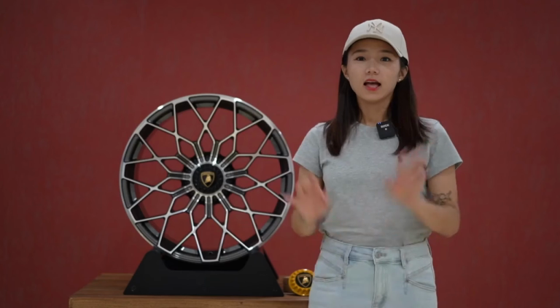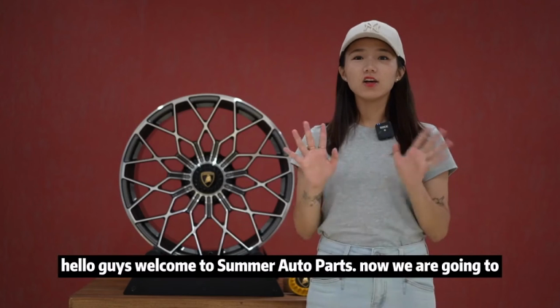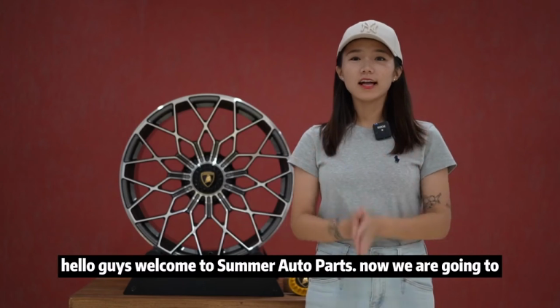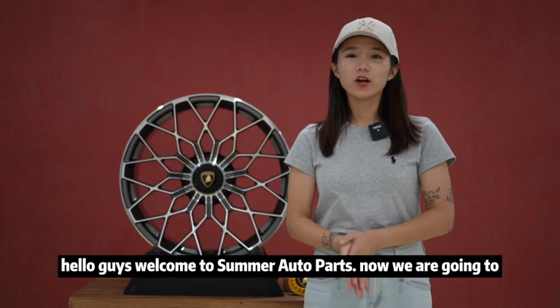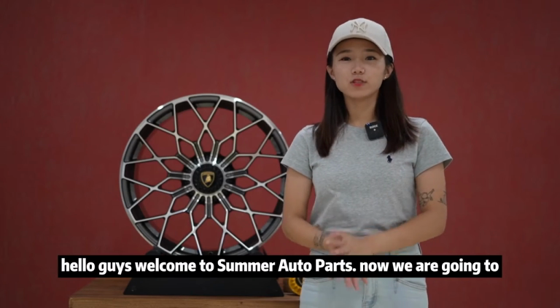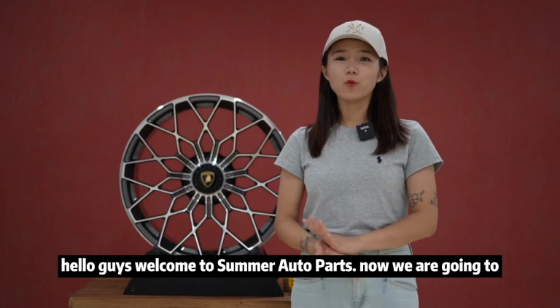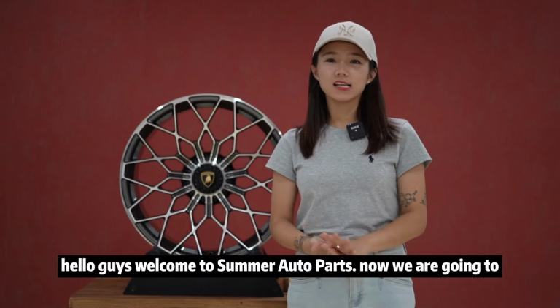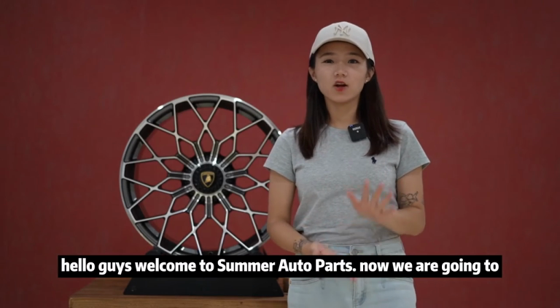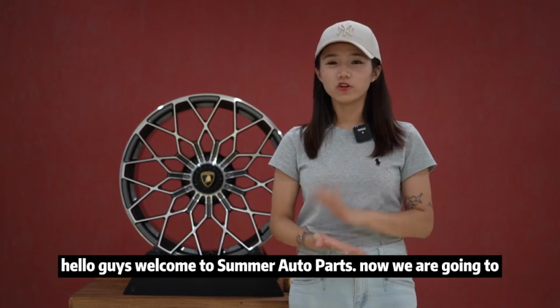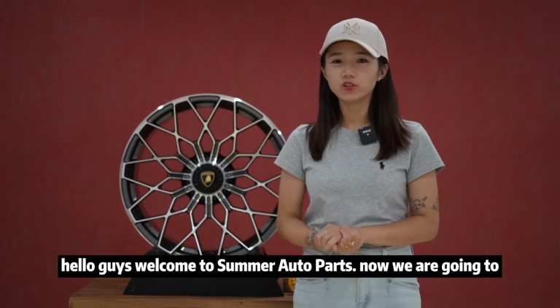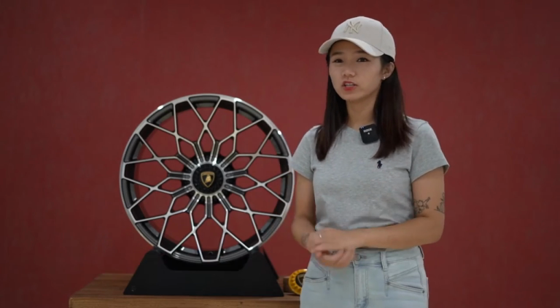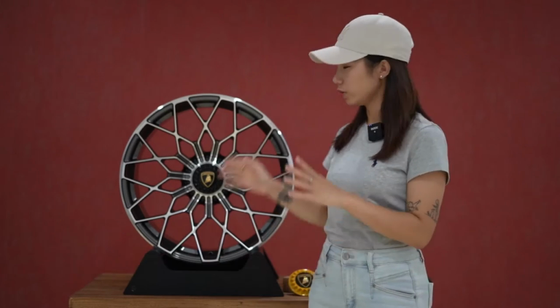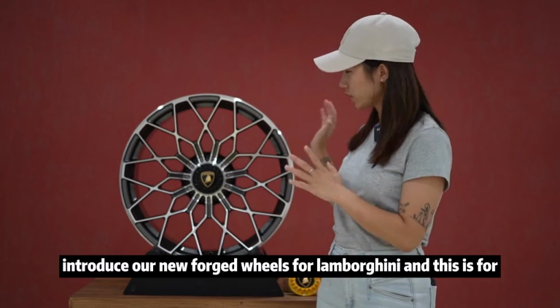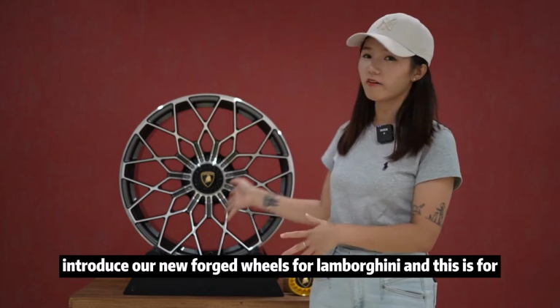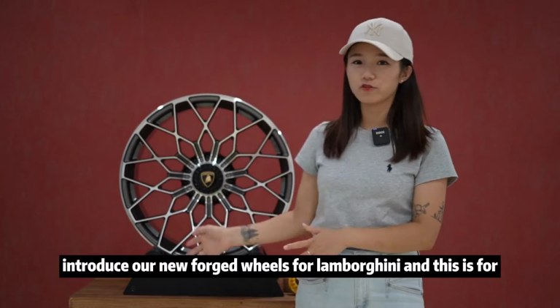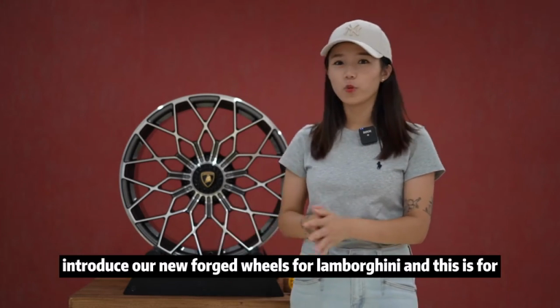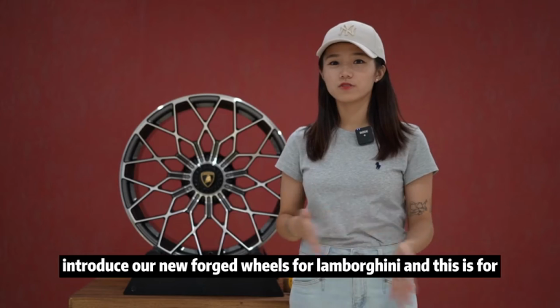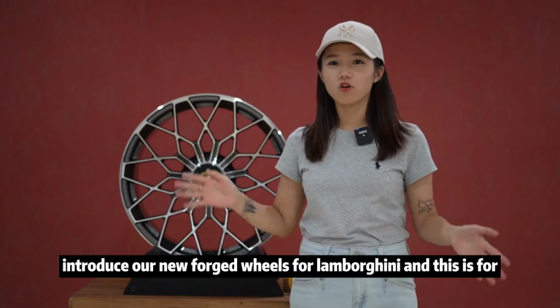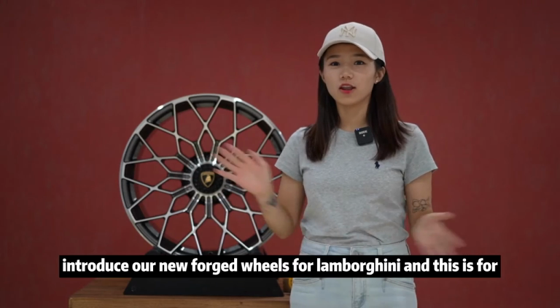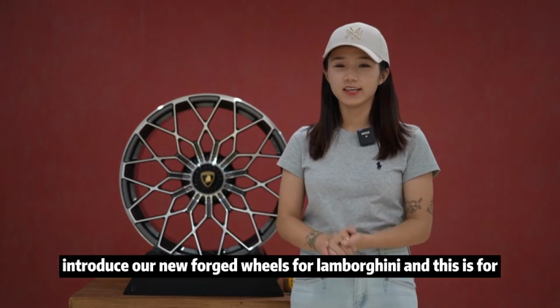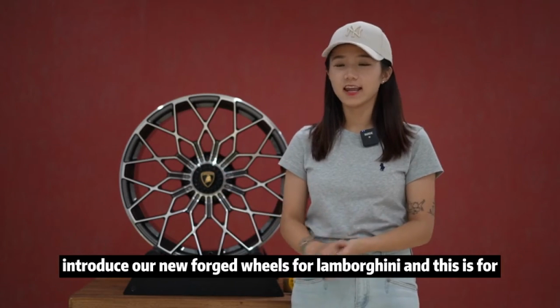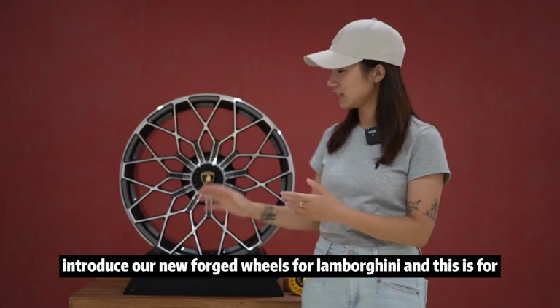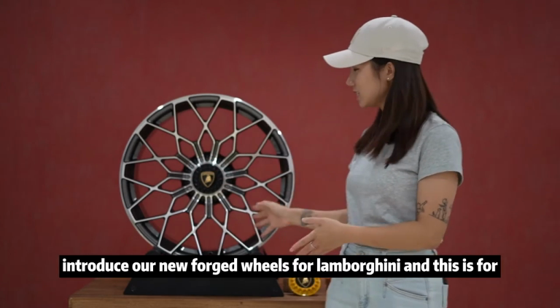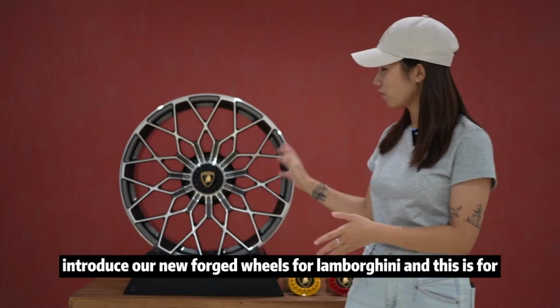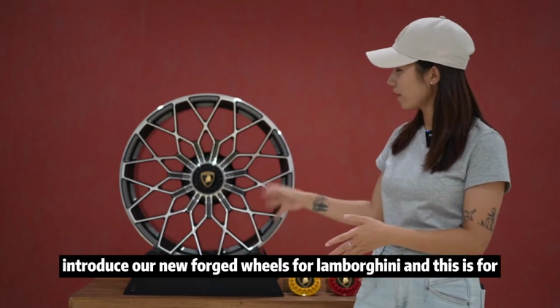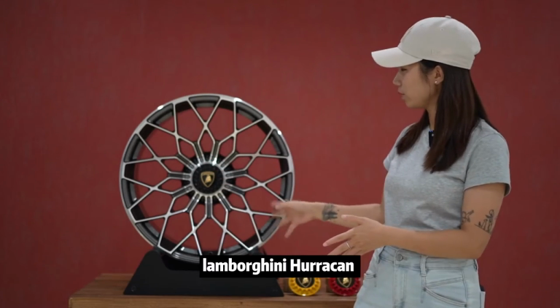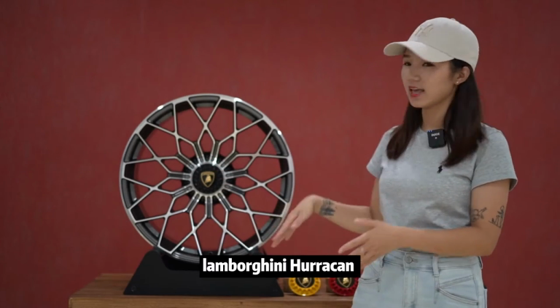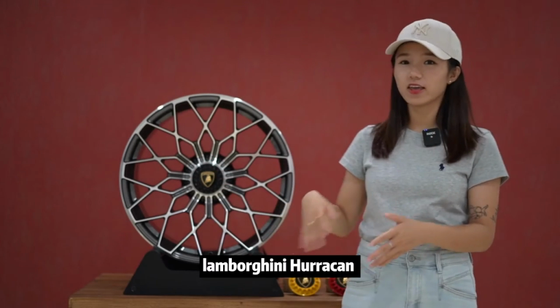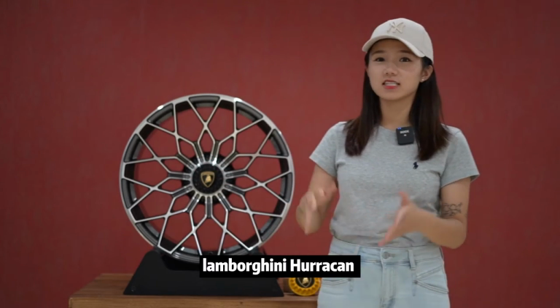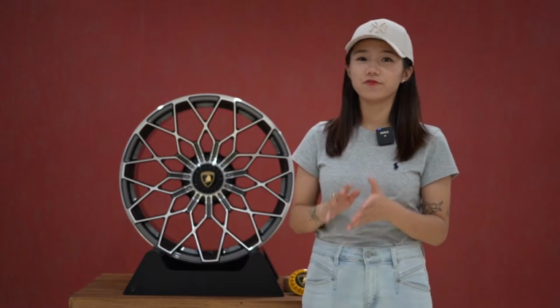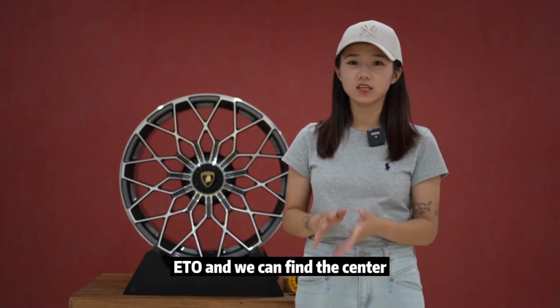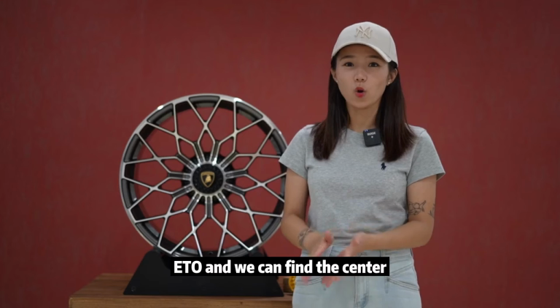Hello, guys. Welcome to Samoto Path. Now we are going to introduce our new forged wheels for Lamborghini. And this is for Lamborghini Huracan STO.